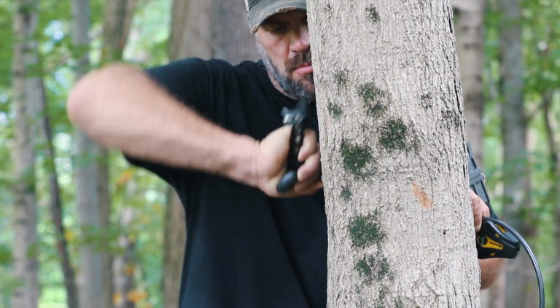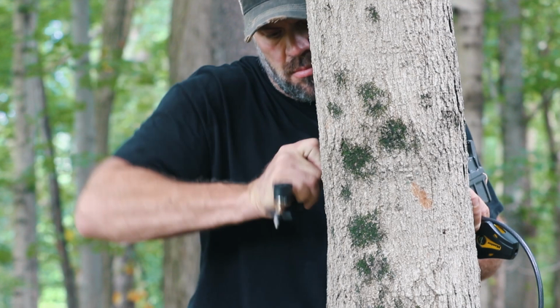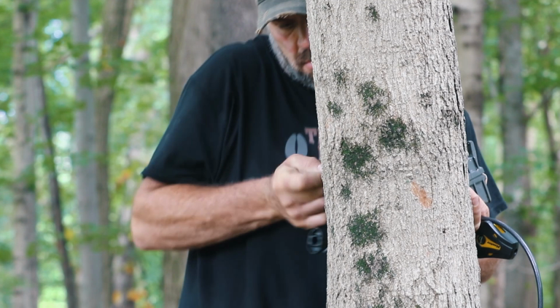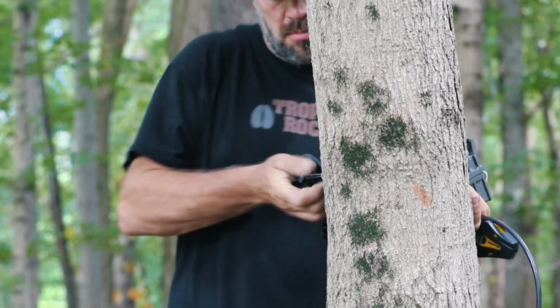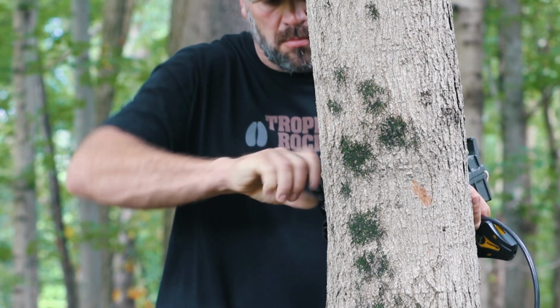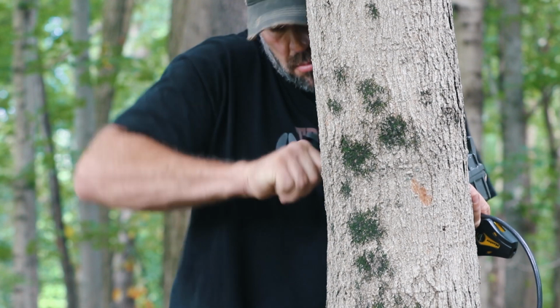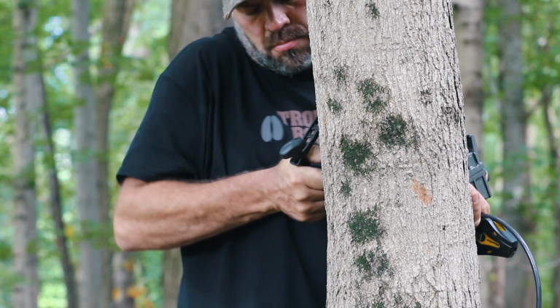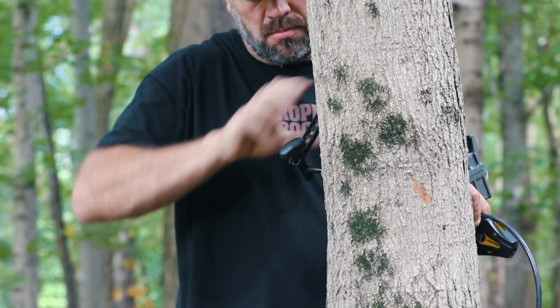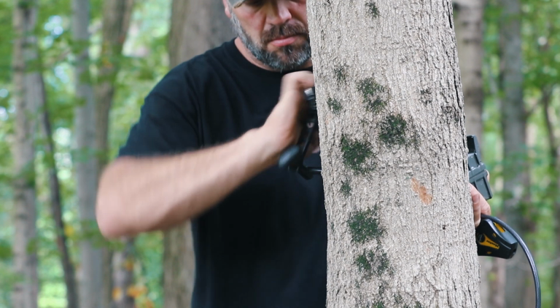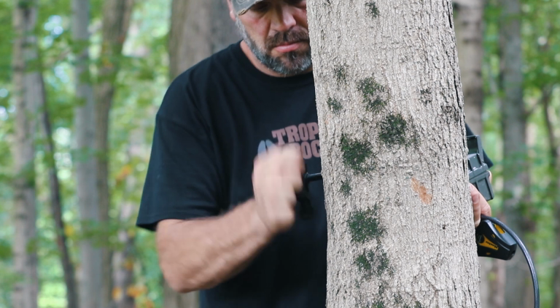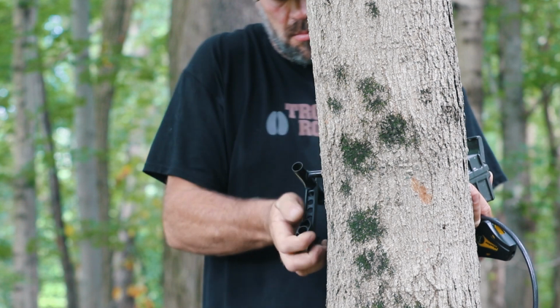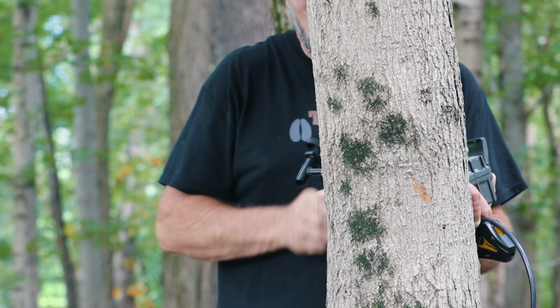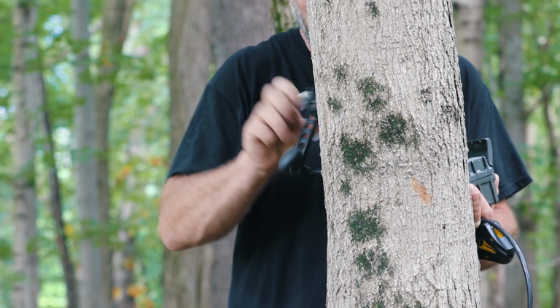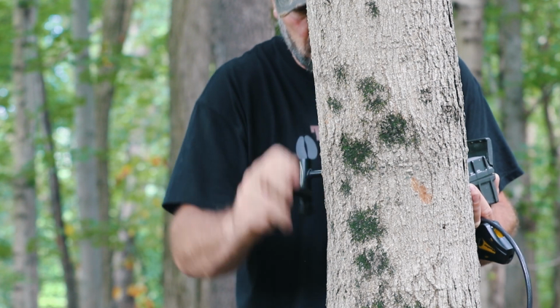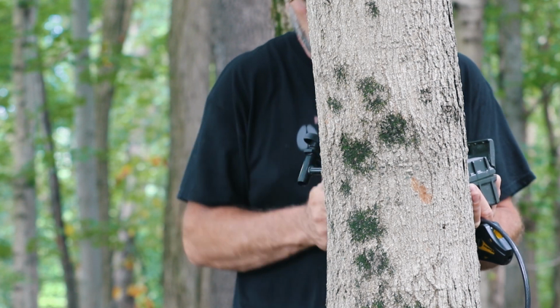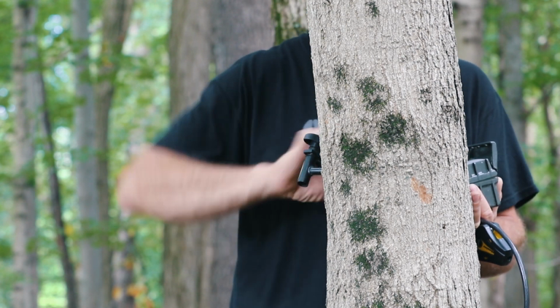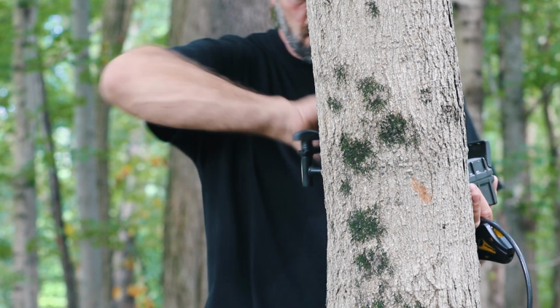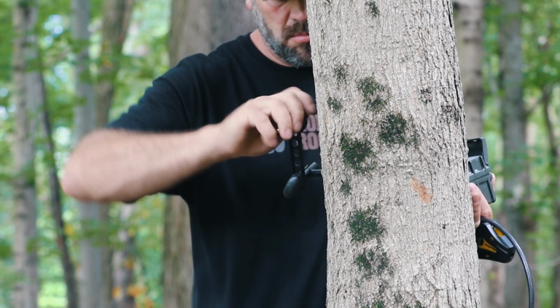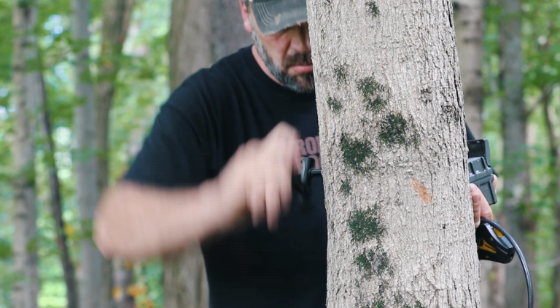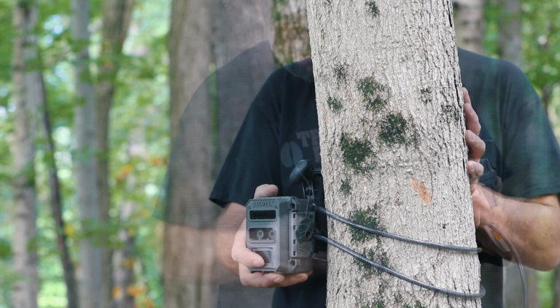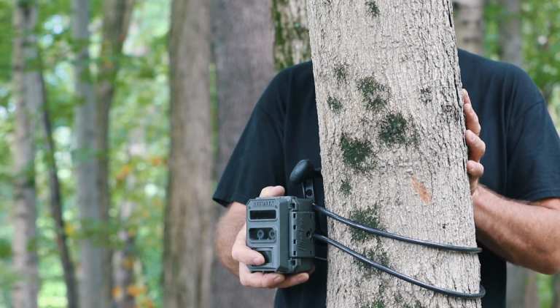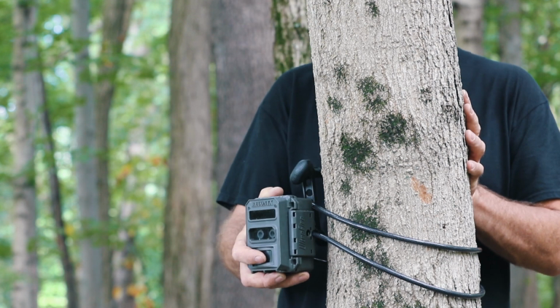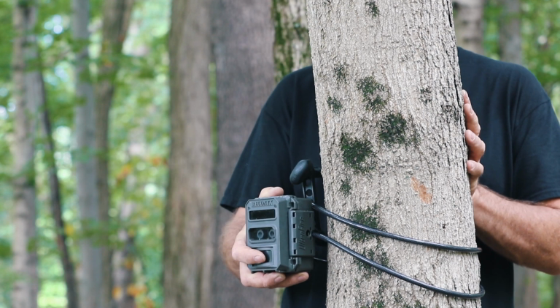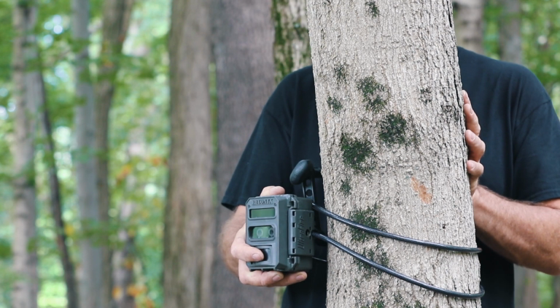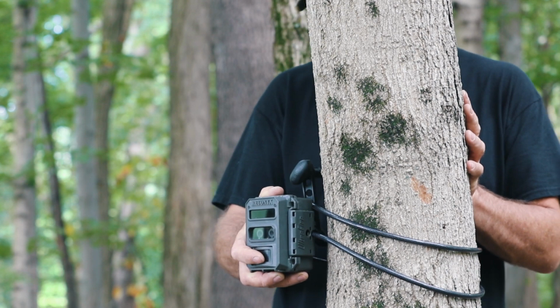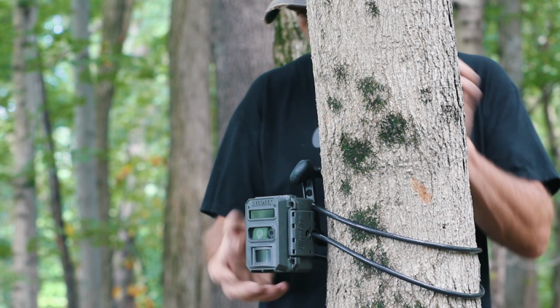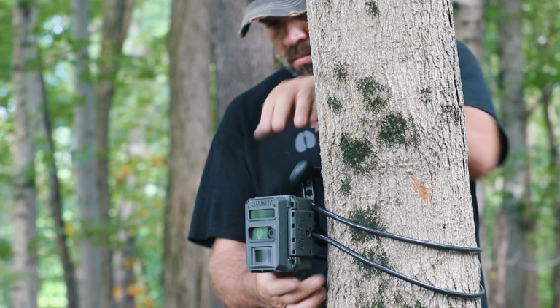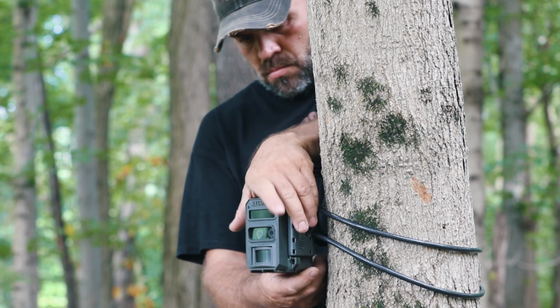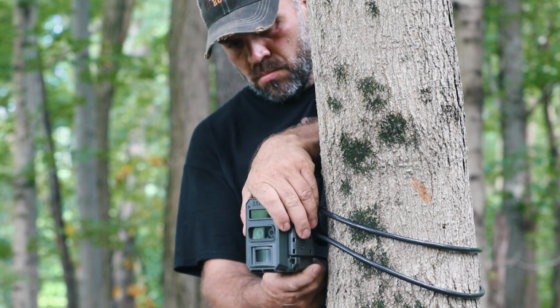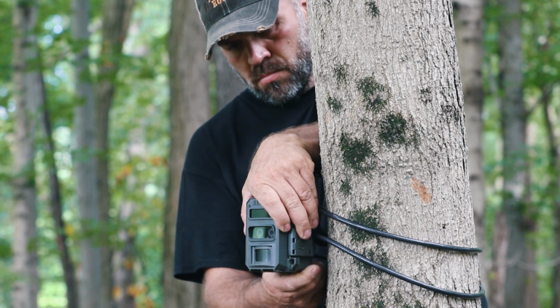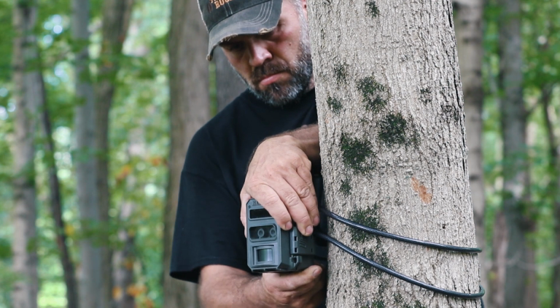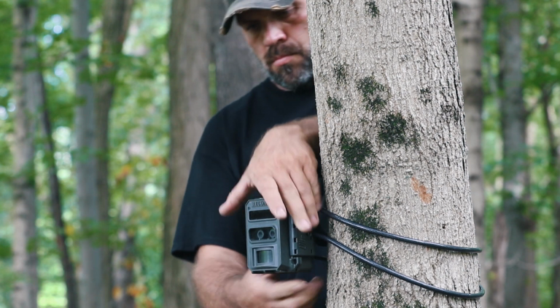These Slate River mounts are super. They secure my camera really well to the tree and allow me a full range of motion to move it and aim the camera properly.